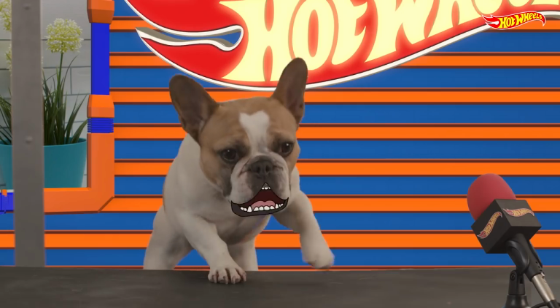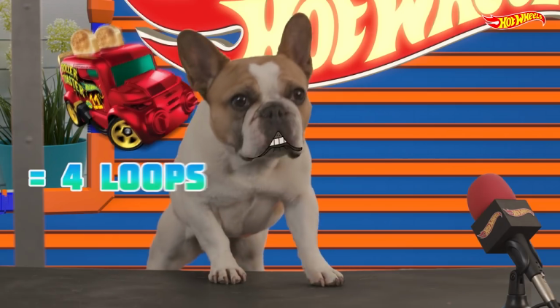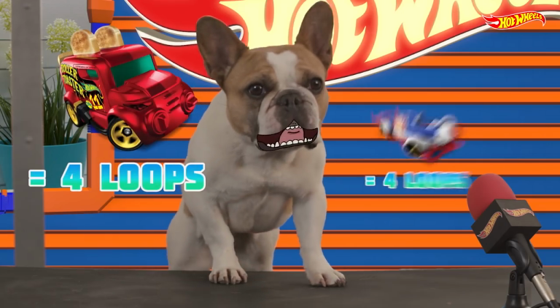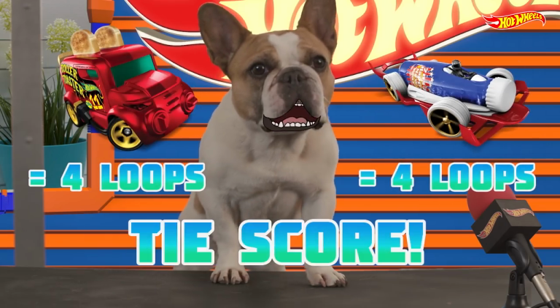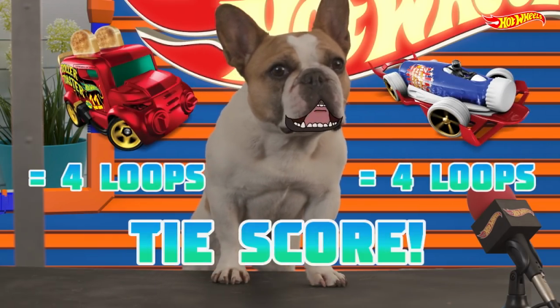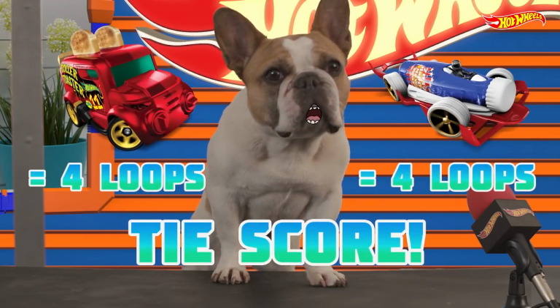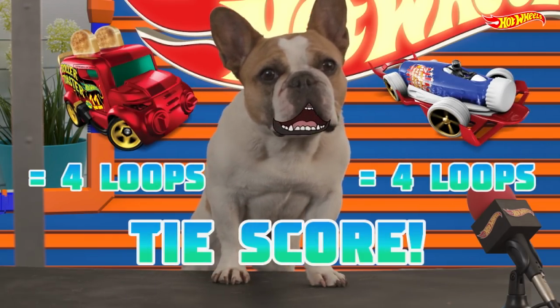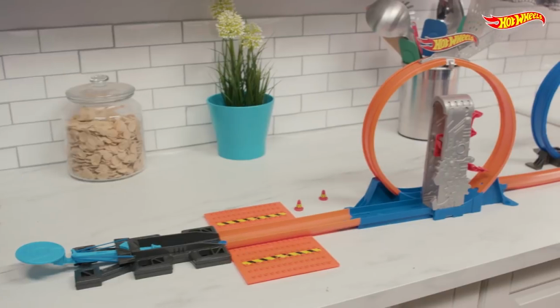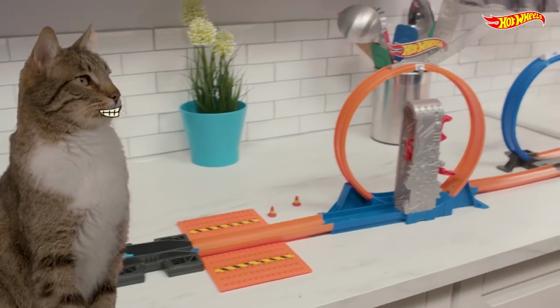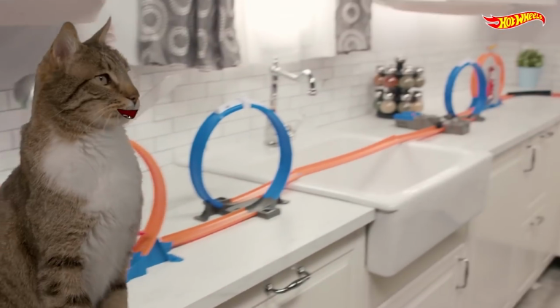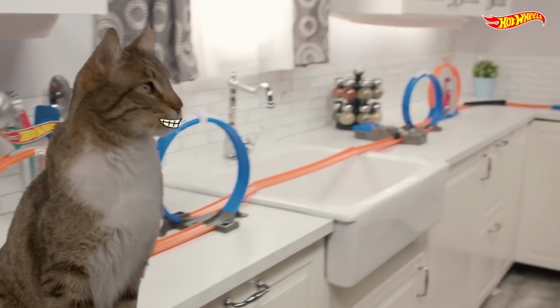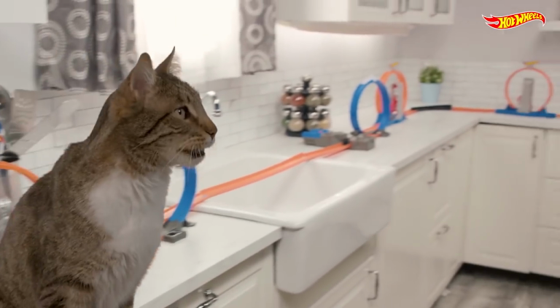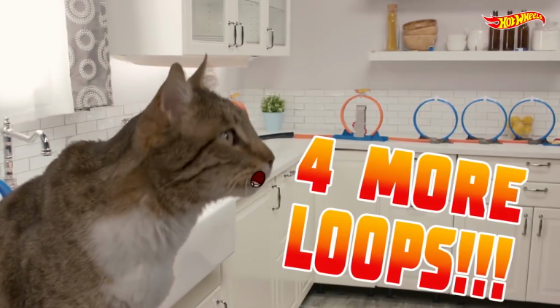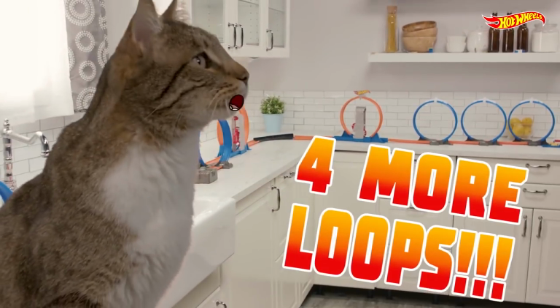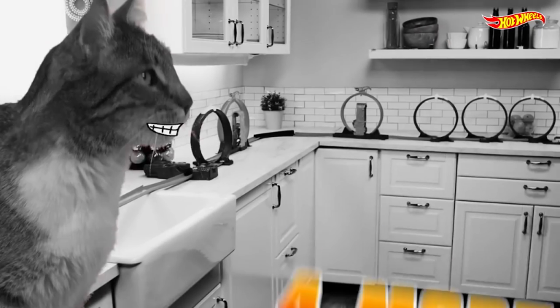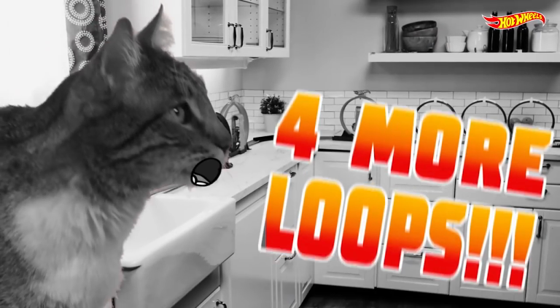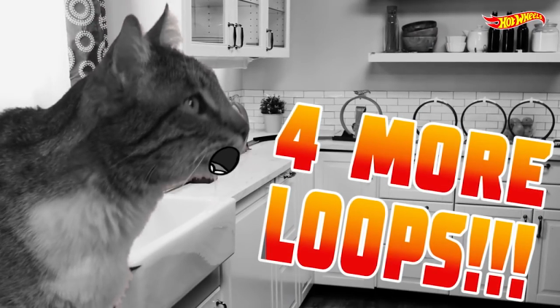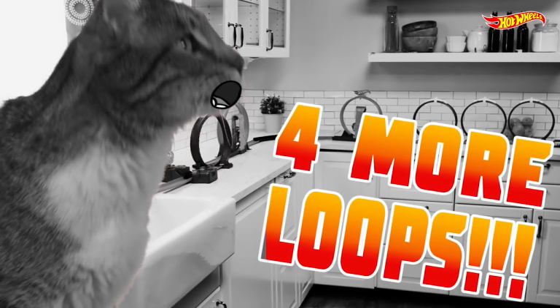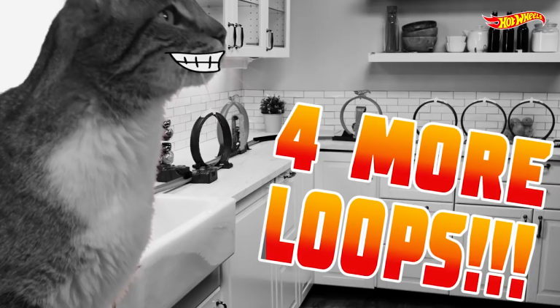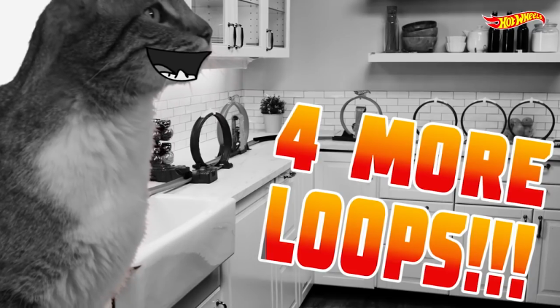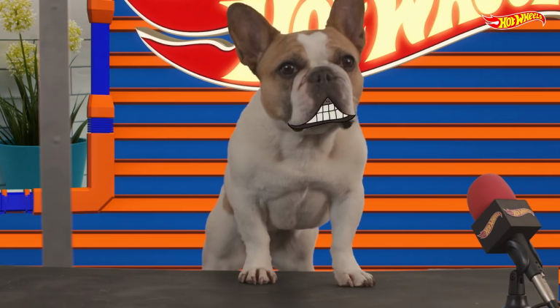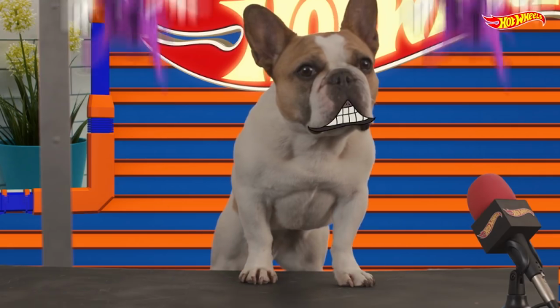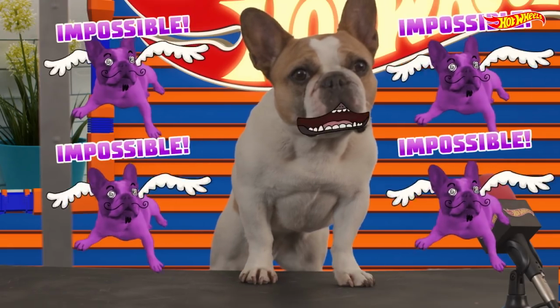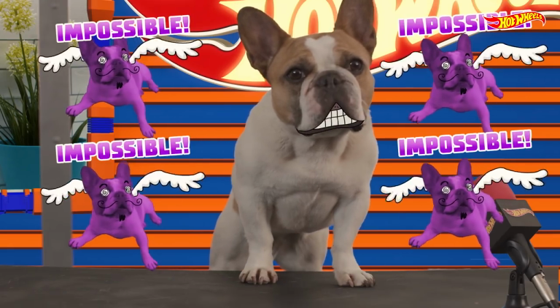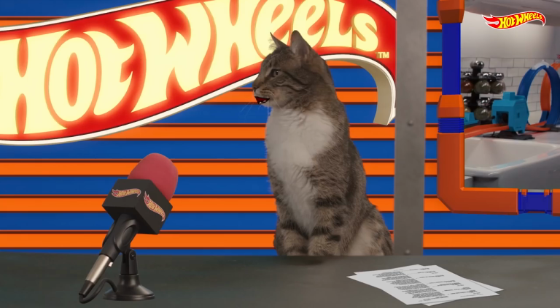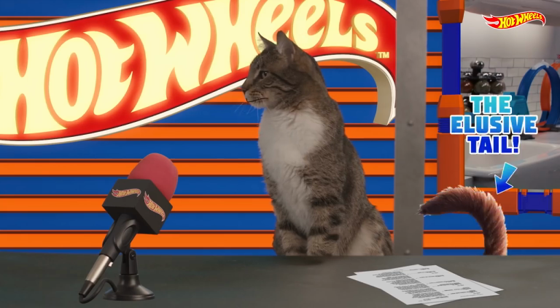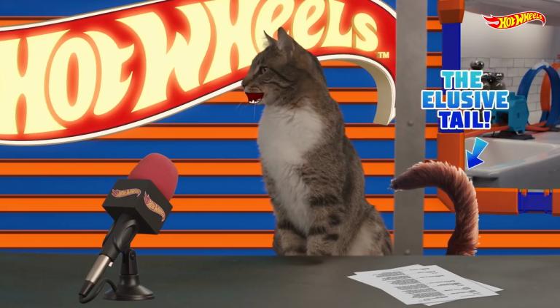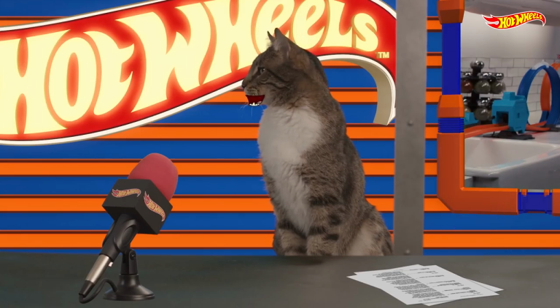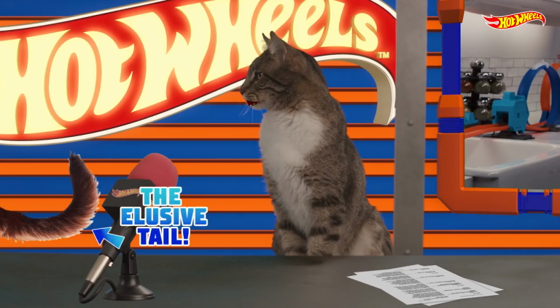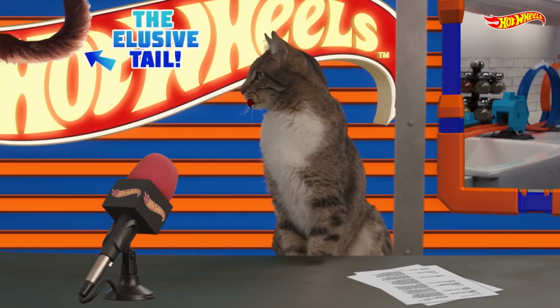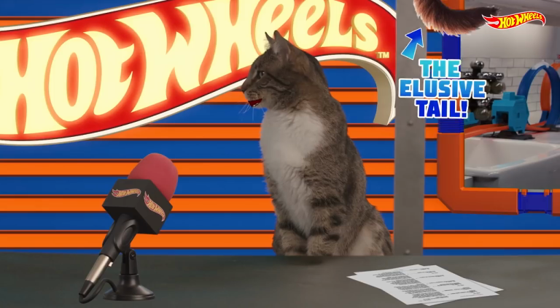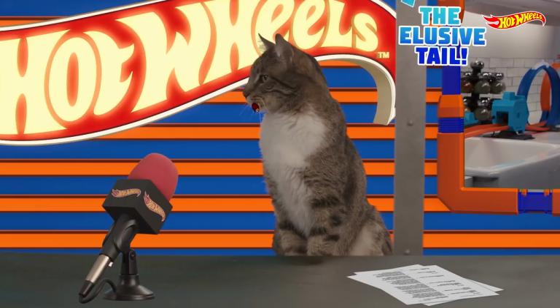Looks like we have an old-fashioned tiebreaker on our hands. What do you say we crank this up a notch and add four more loops? Eight loops. Eight loops? It's impossible. Nothing is impossible, Buster. Except for catching your tail, dear boy.